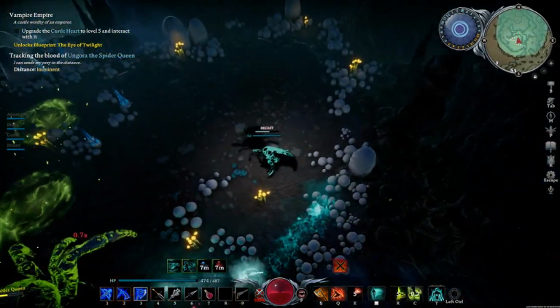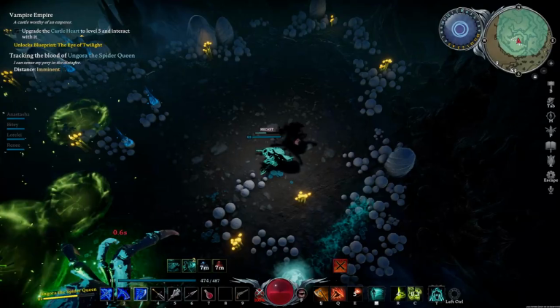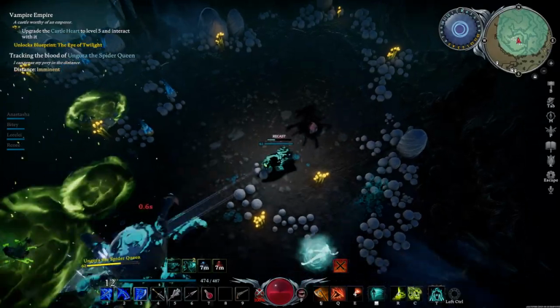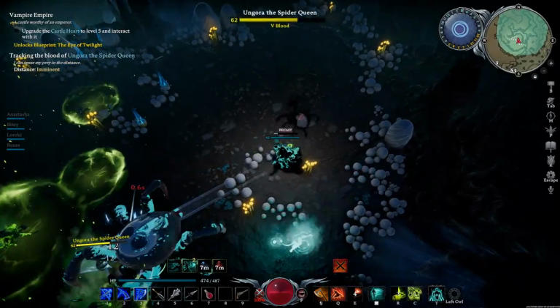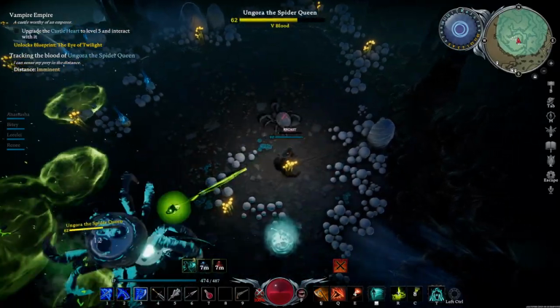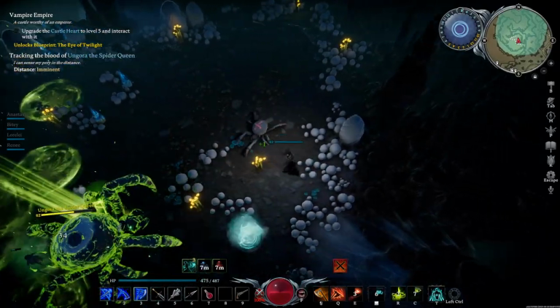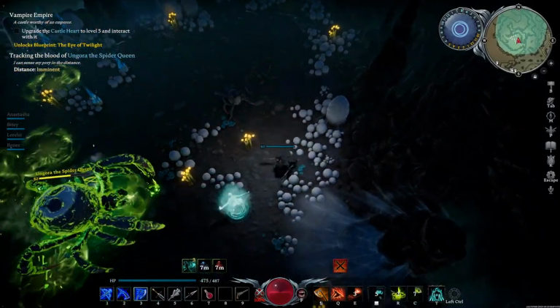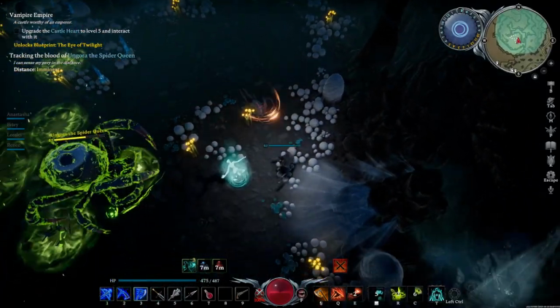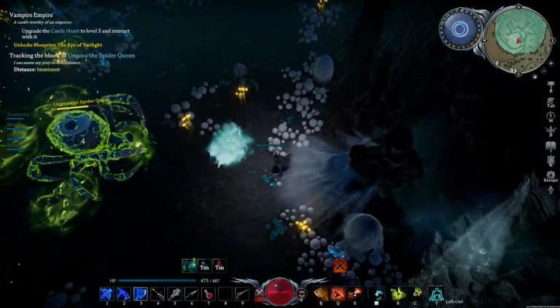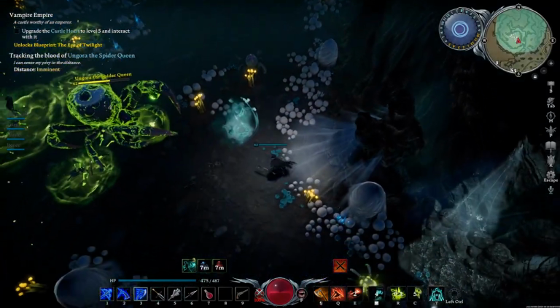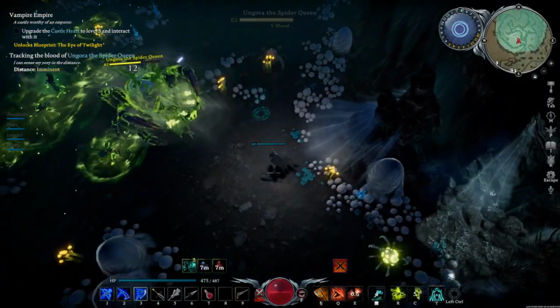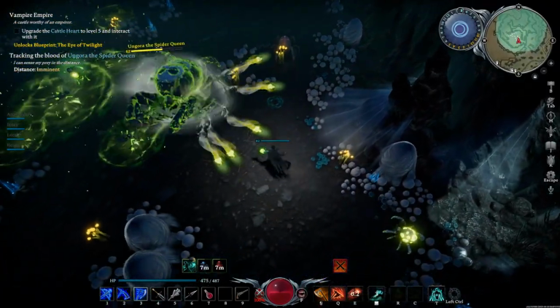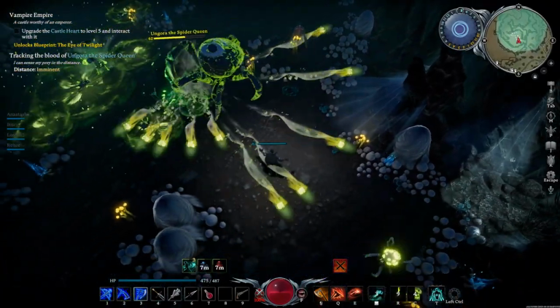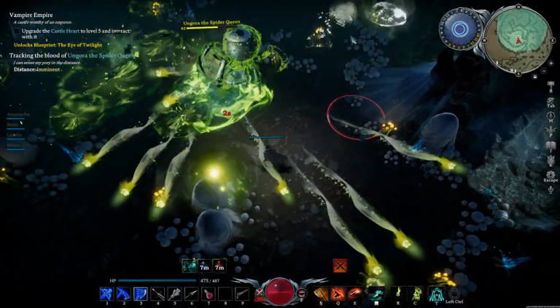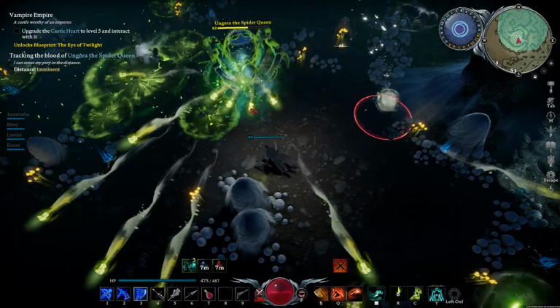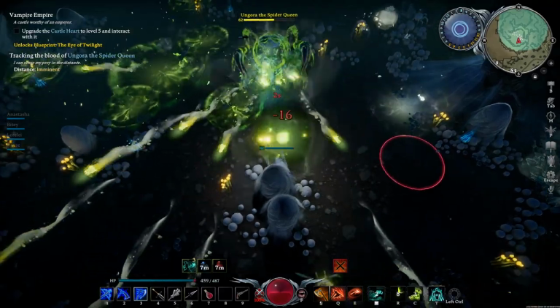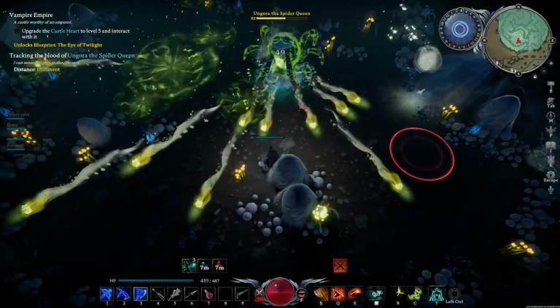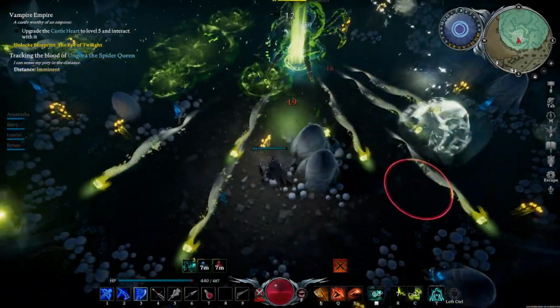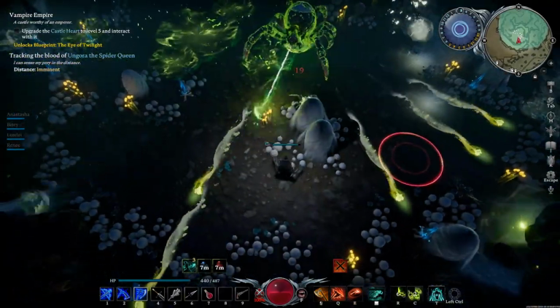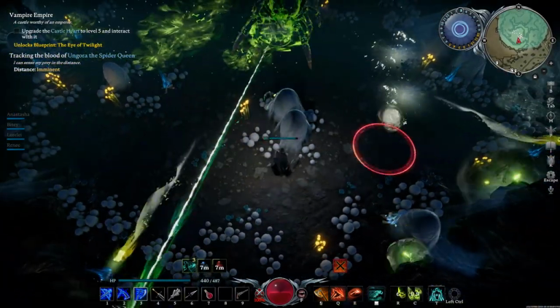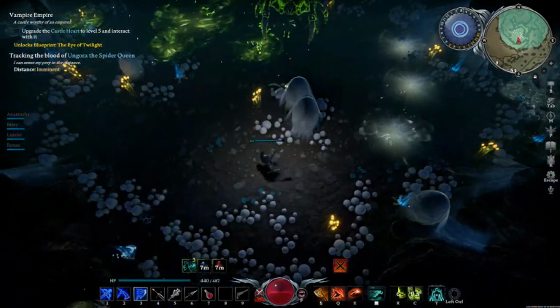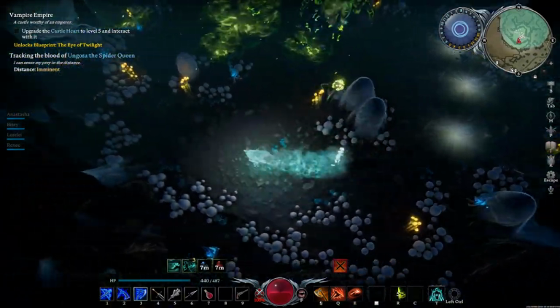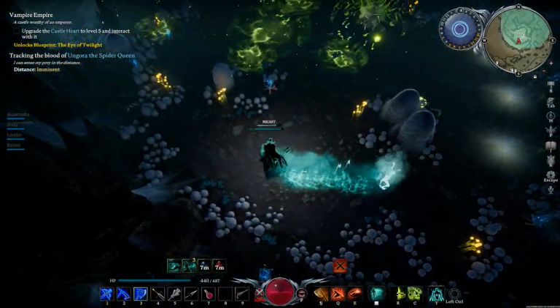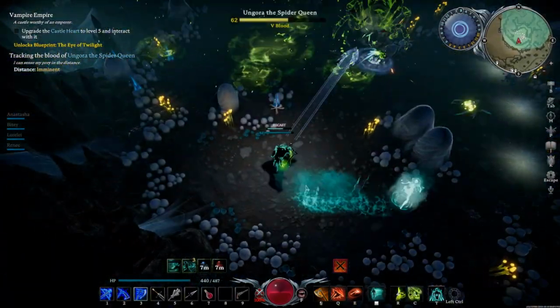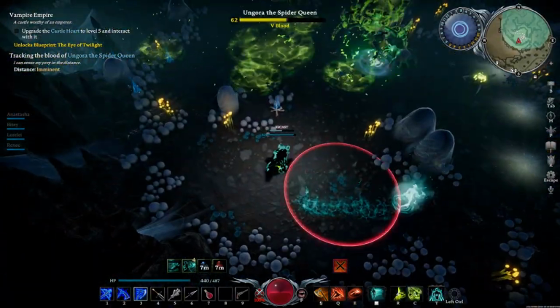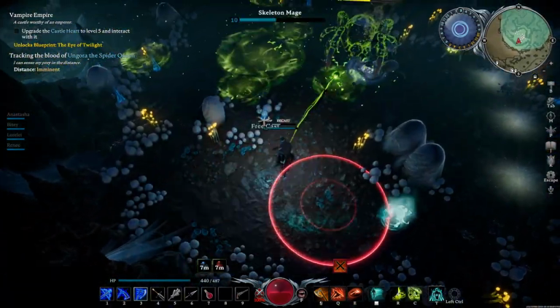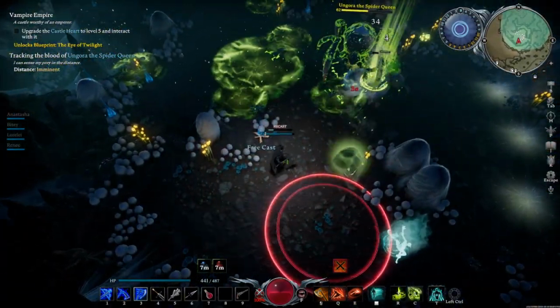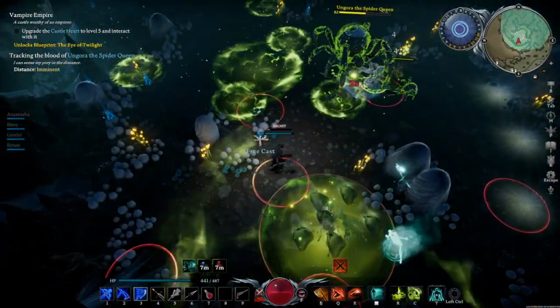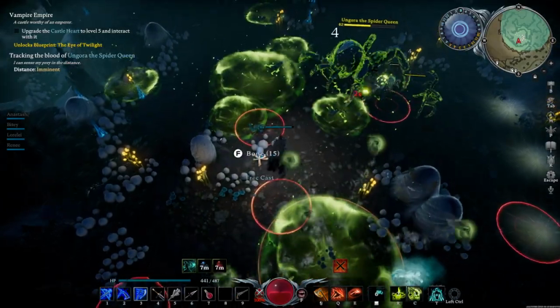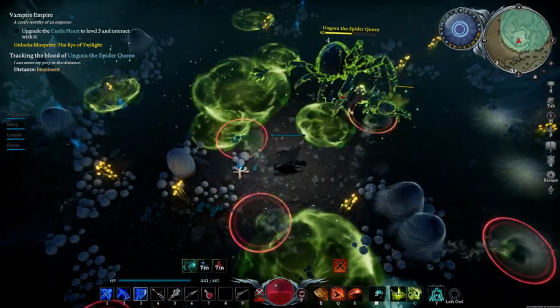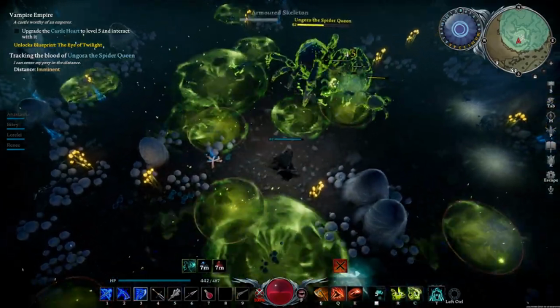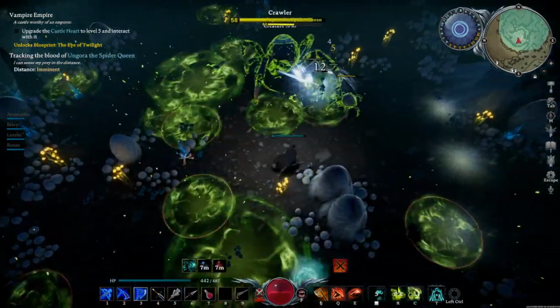She also summons in other spiders to fight. You will see a black misty shadow form as the spider appears. Try to kill these spiders quickly so you don't become overwhelmed in the fight — this is something I'm very bad at.